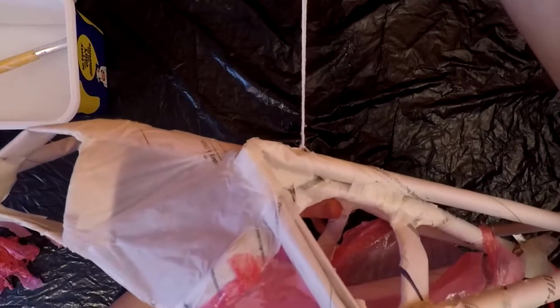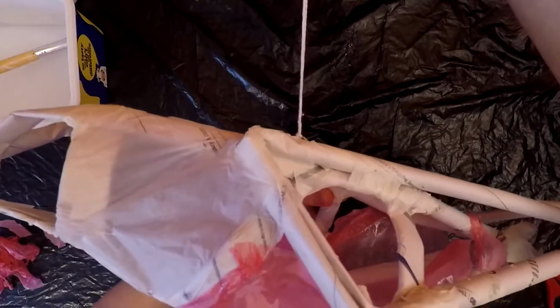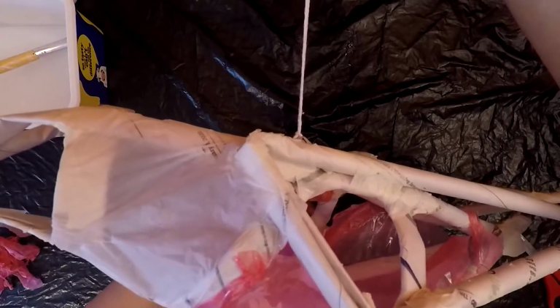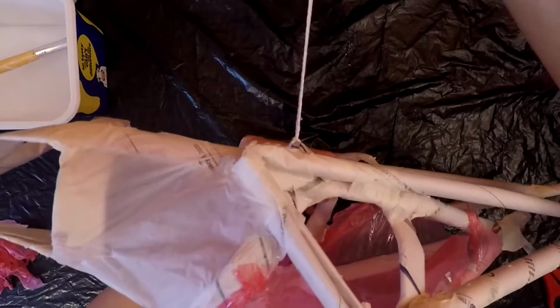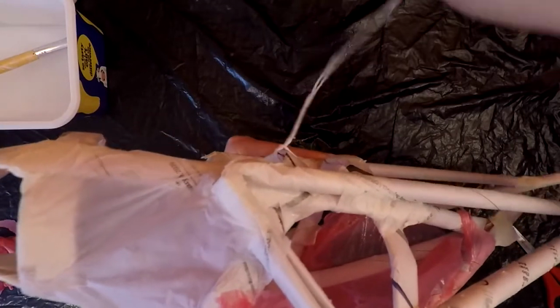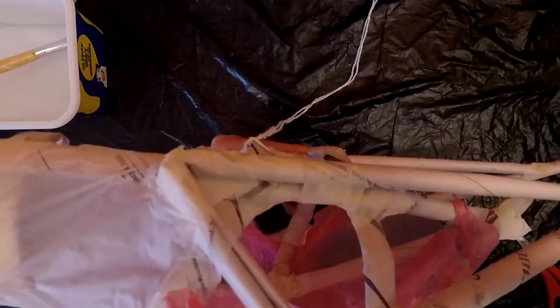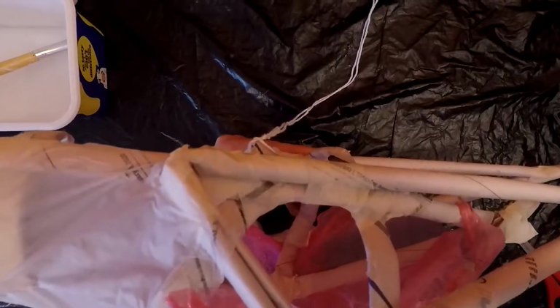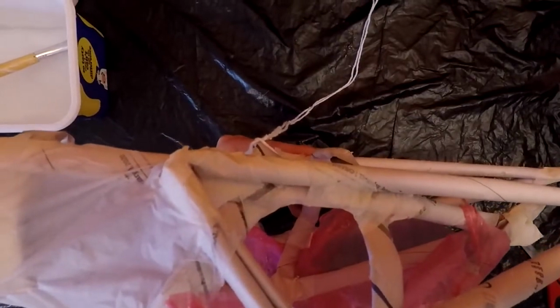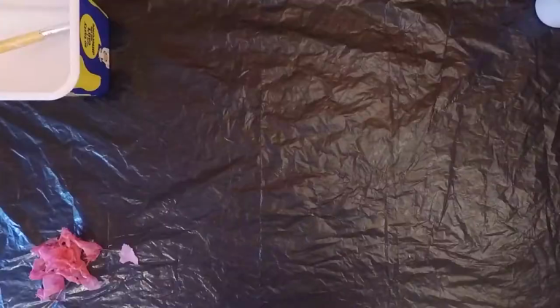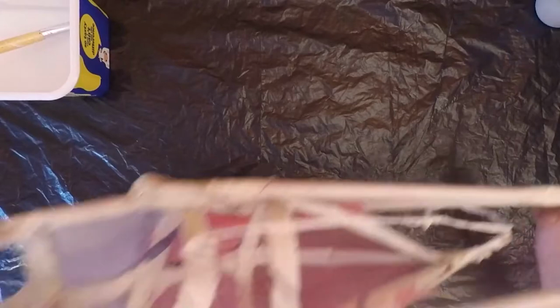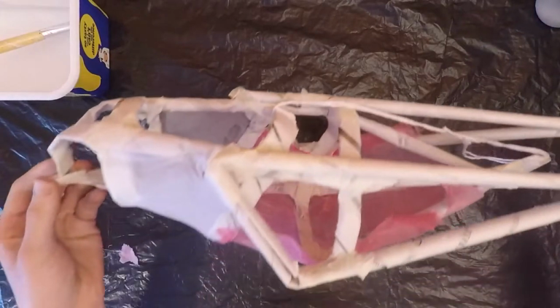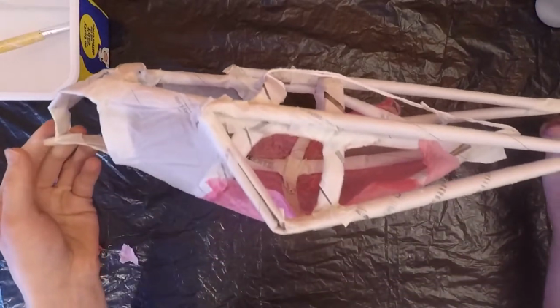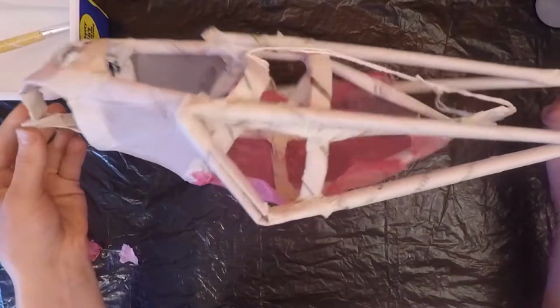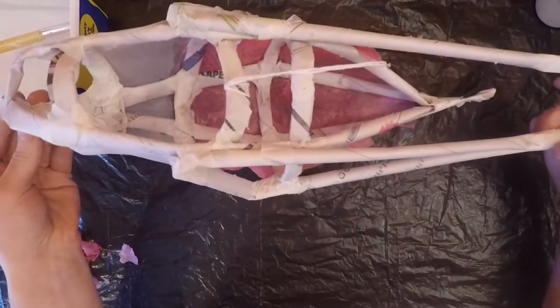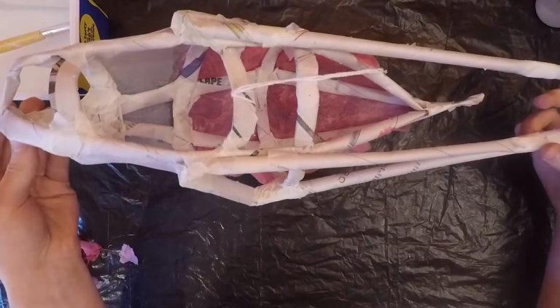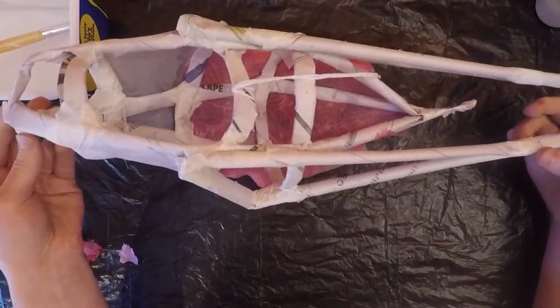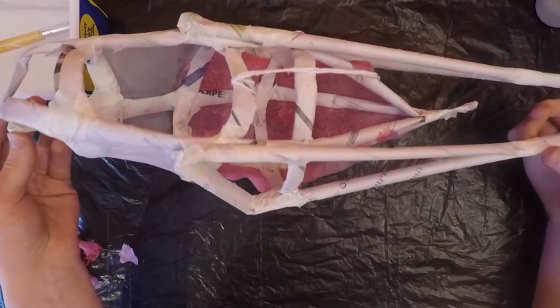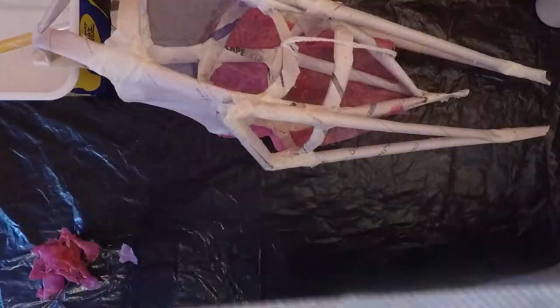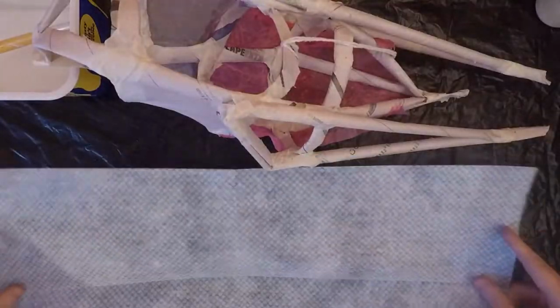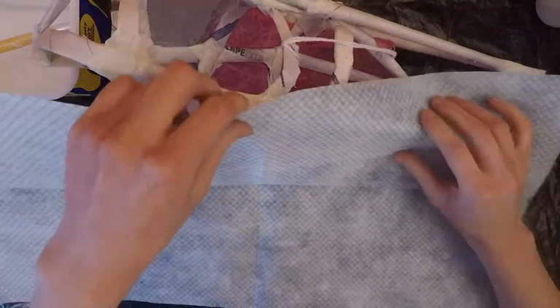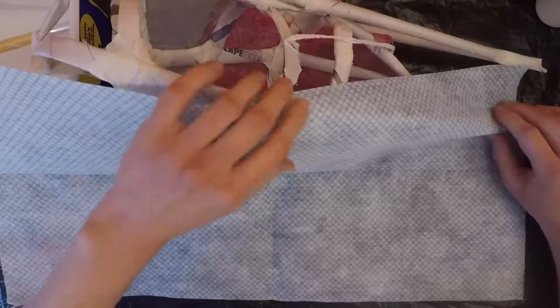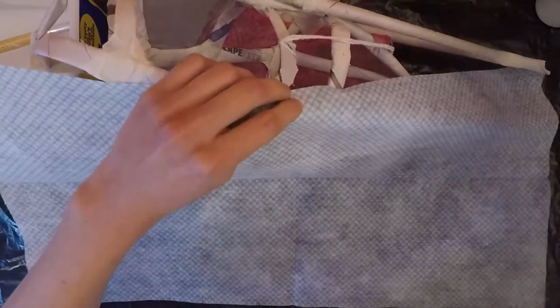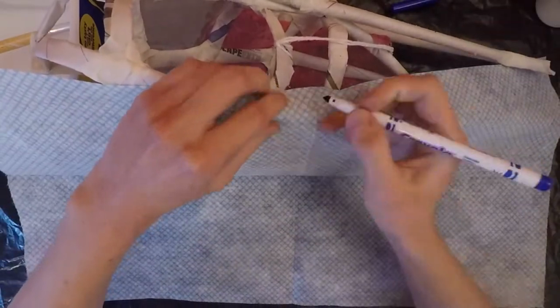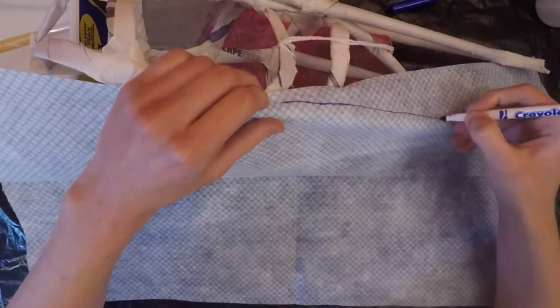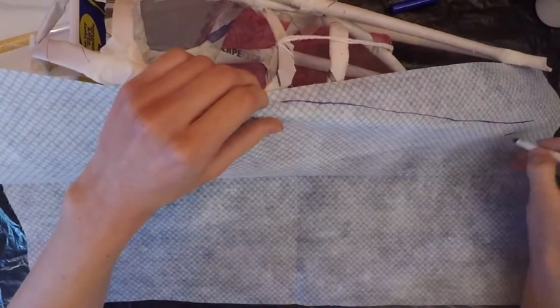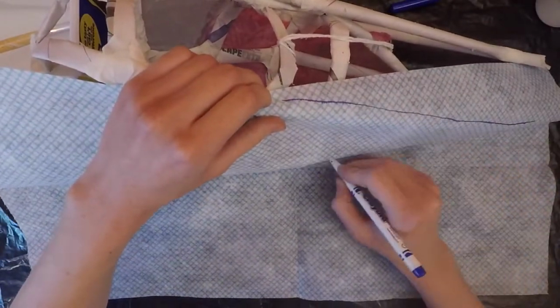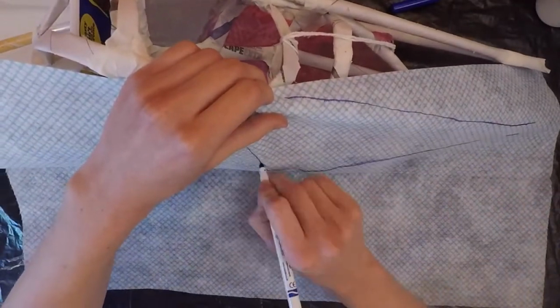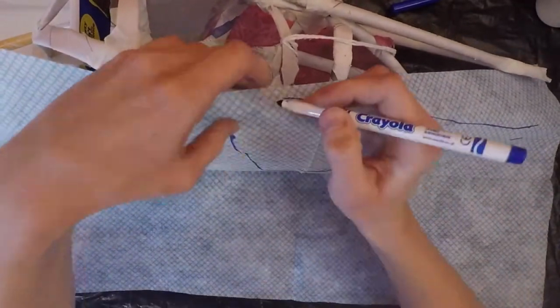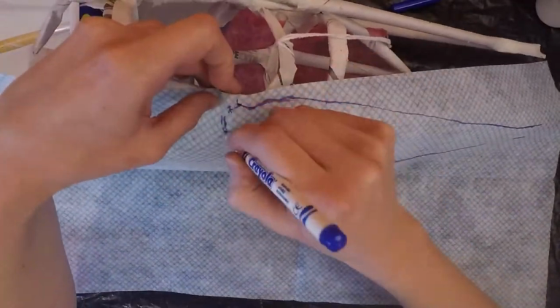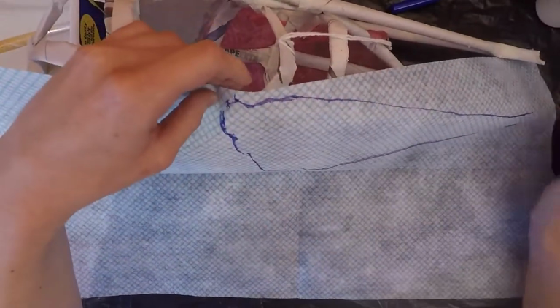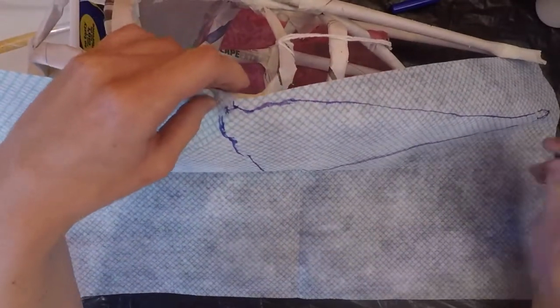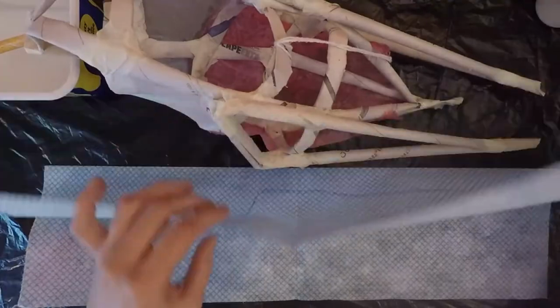Tie a piece of string through the top here so you can hang it up. Once it's dry come back to your frame and keep covering it. I'm using the j-cloth for the wings and that doesn't drape as well as the tissue, so I'm going to cut pieces to fit and just glue round the edges.